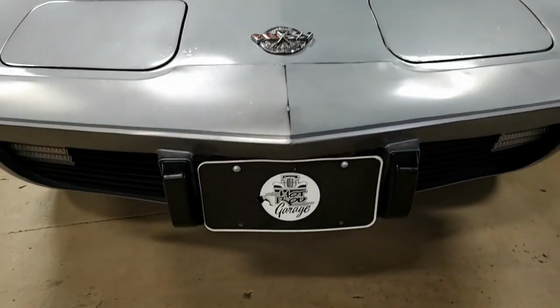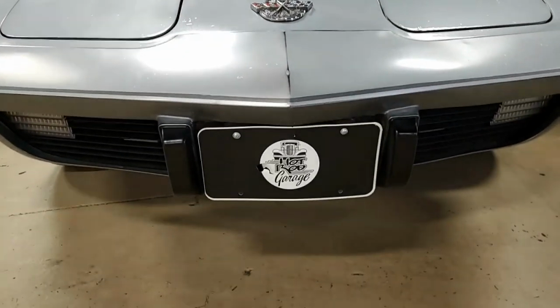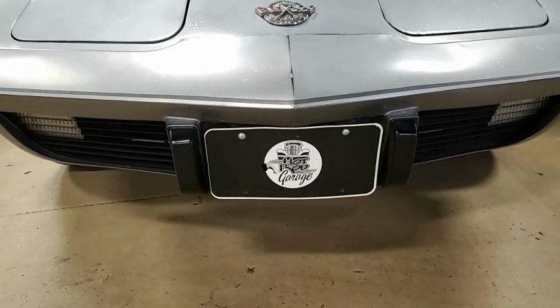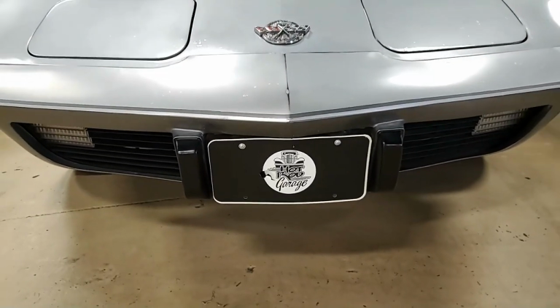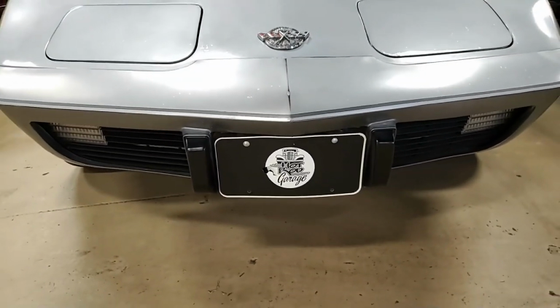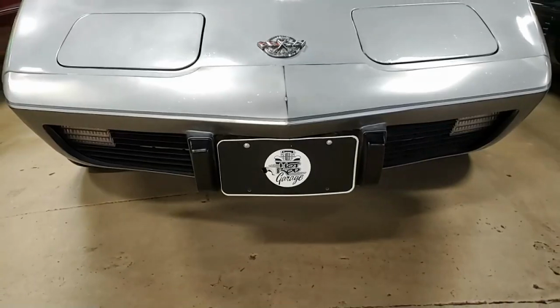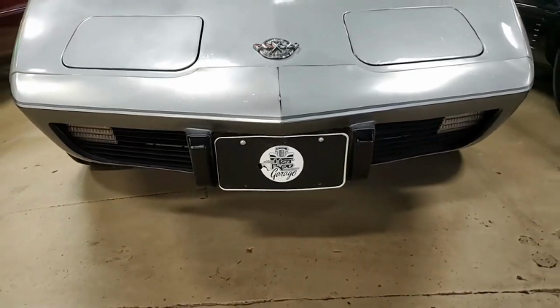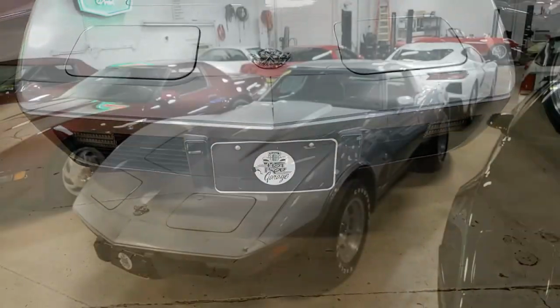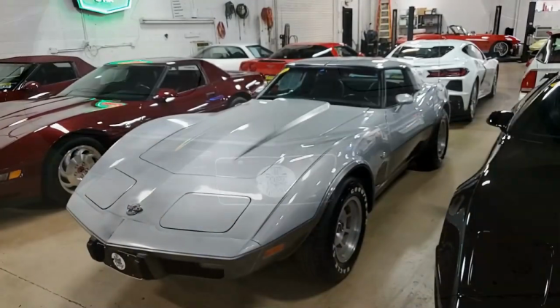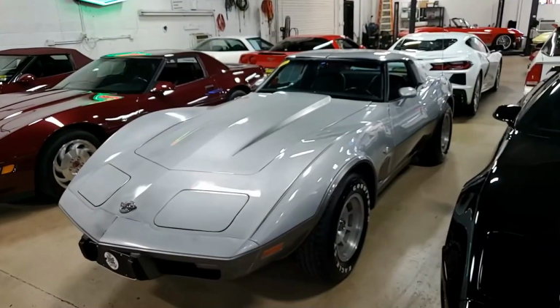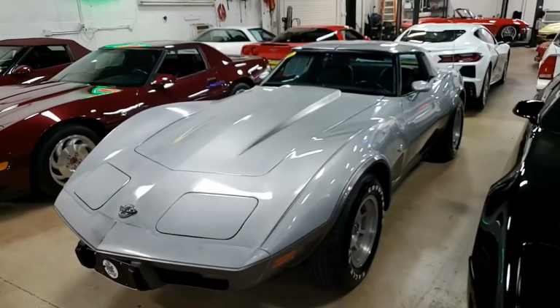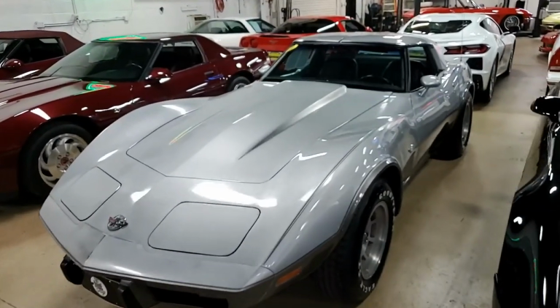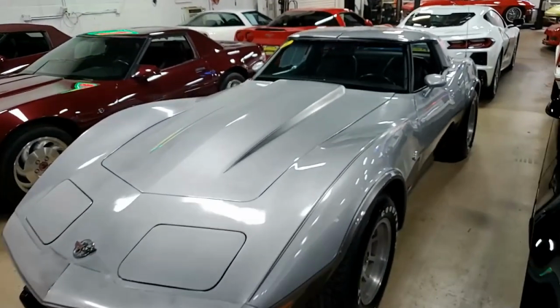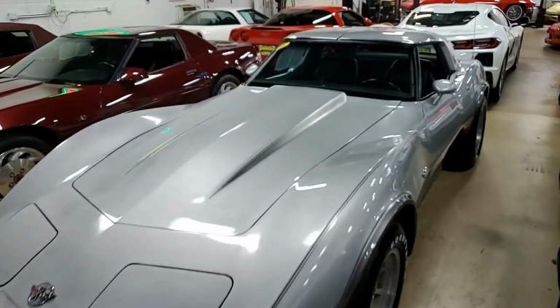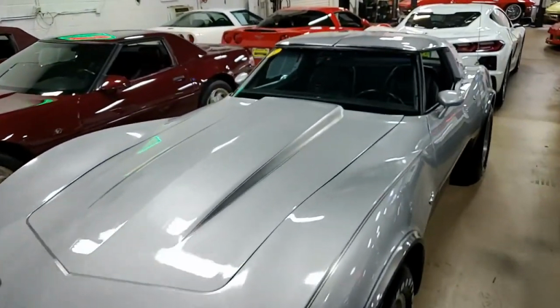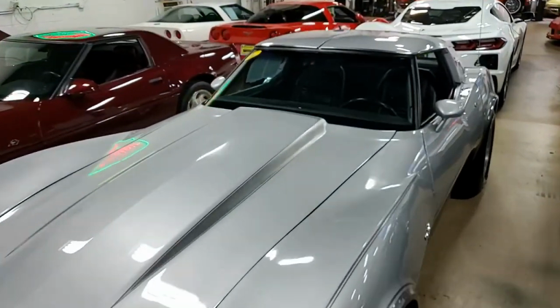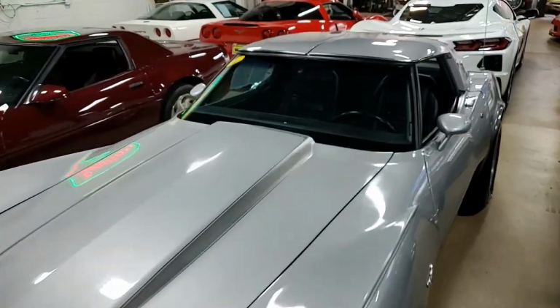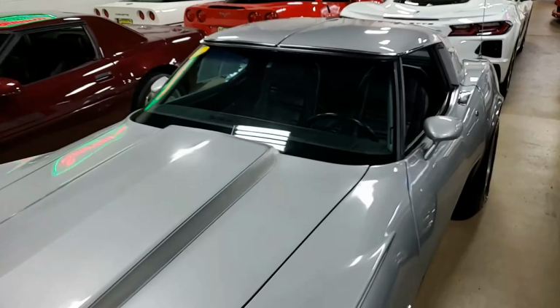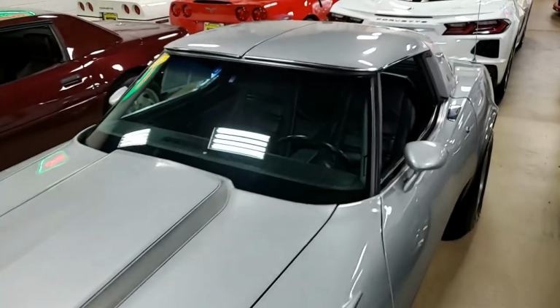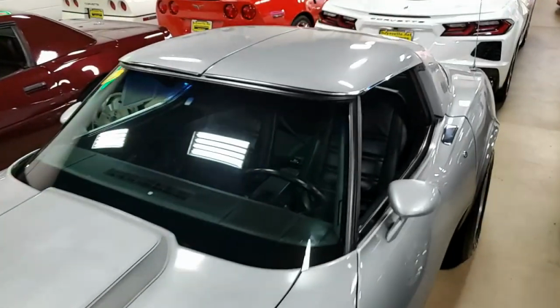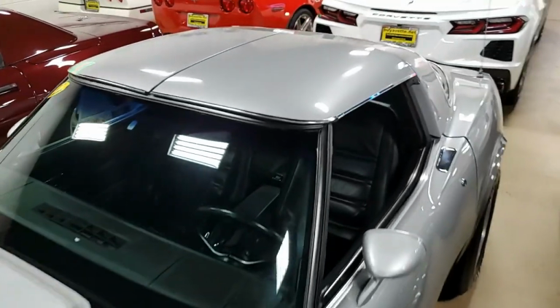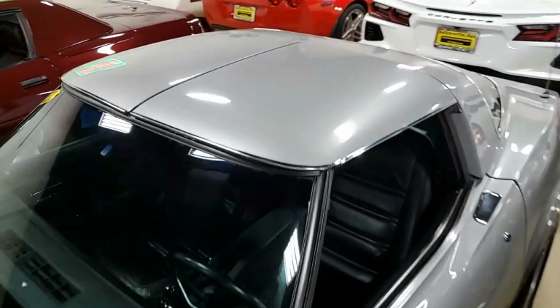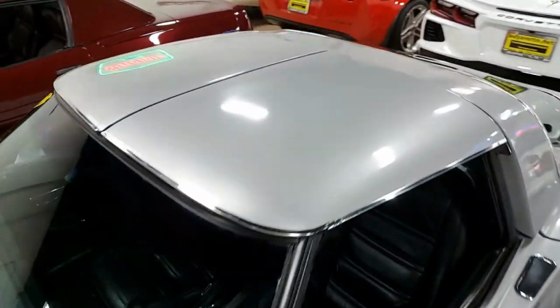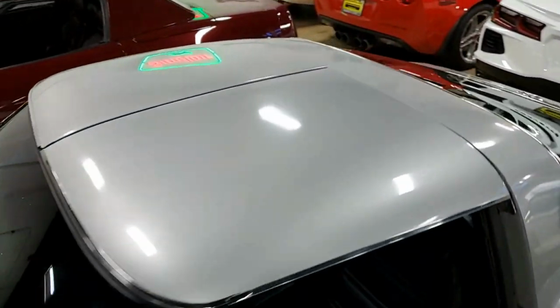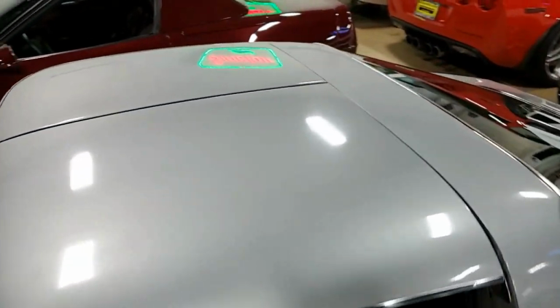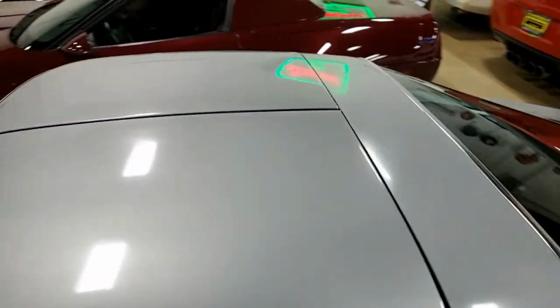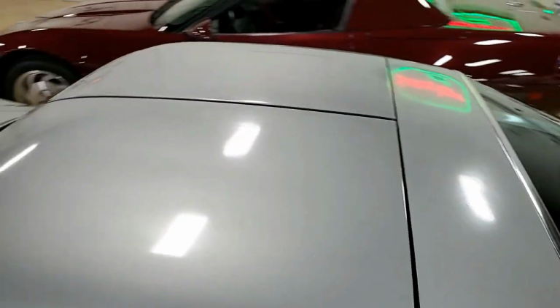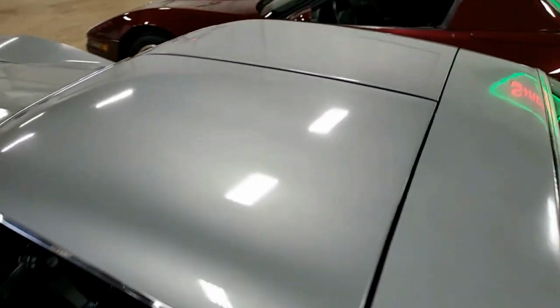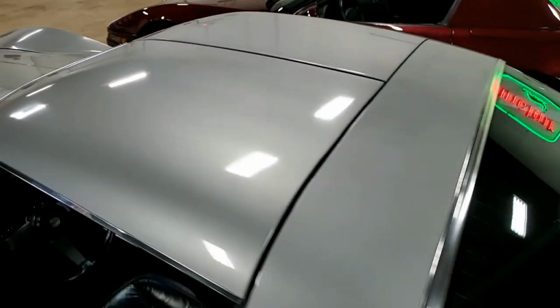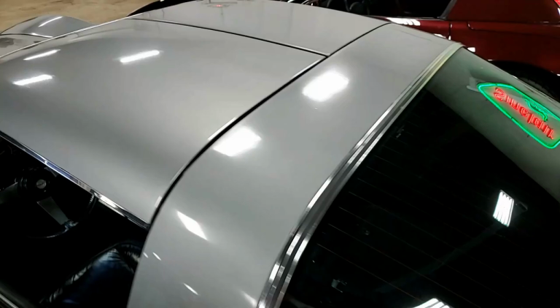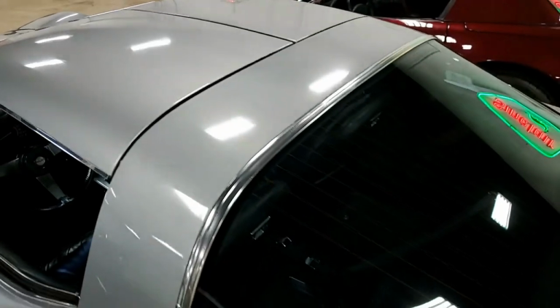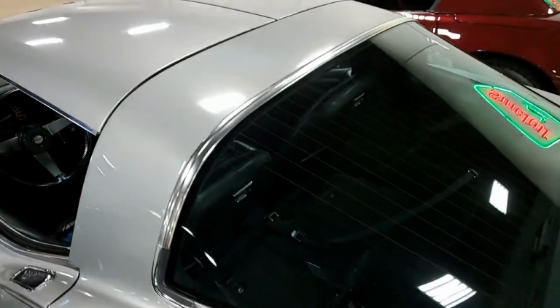It was originally assembled August 5, 1978, and this Silver Anniversary Edition is in very original condition and features the highly desirable four-speed manual transmission. This is a beautiful car, both inside and out.